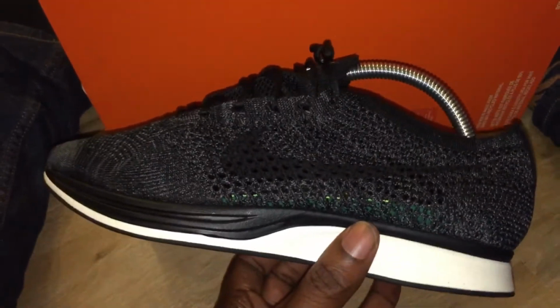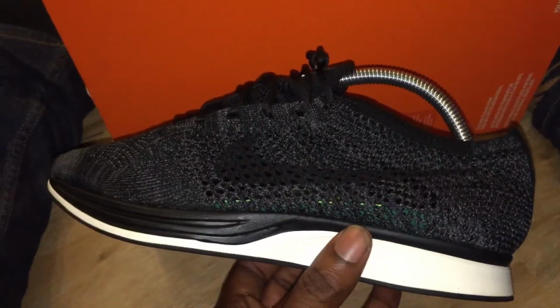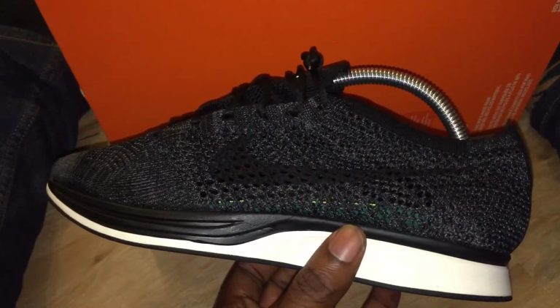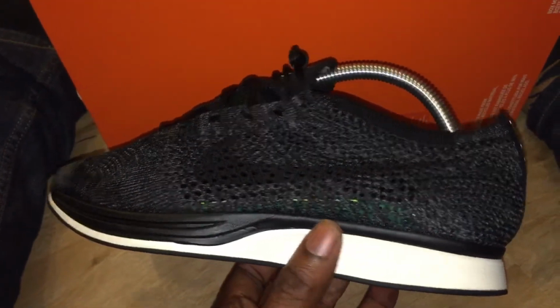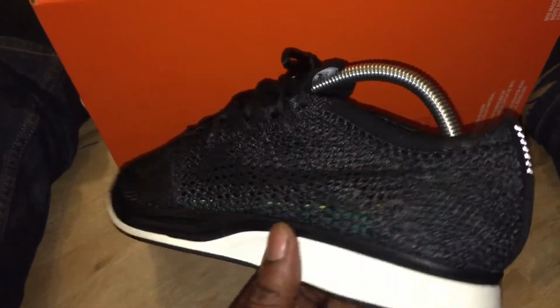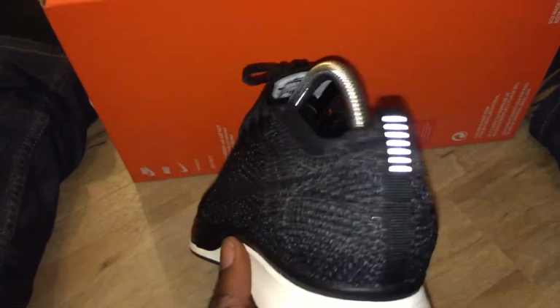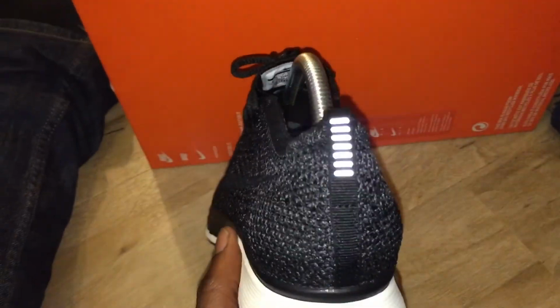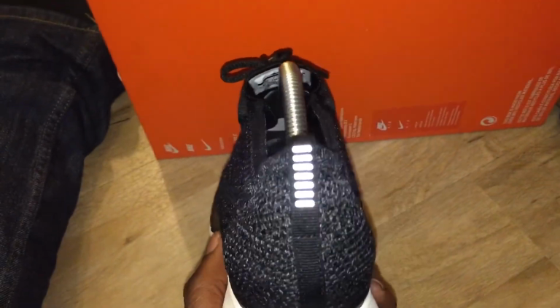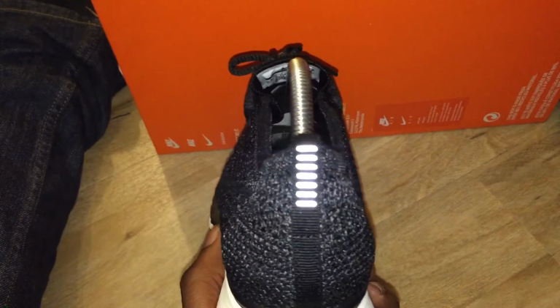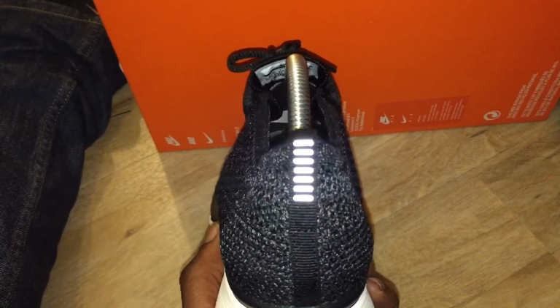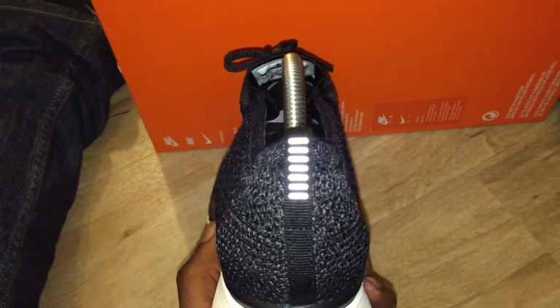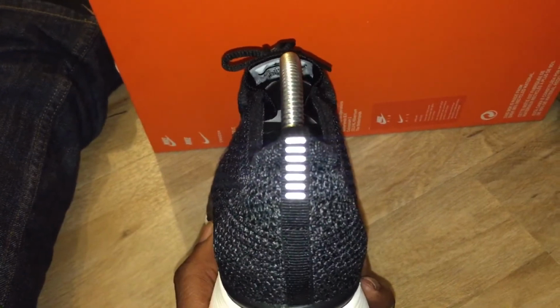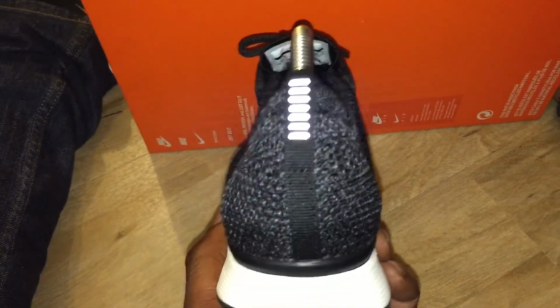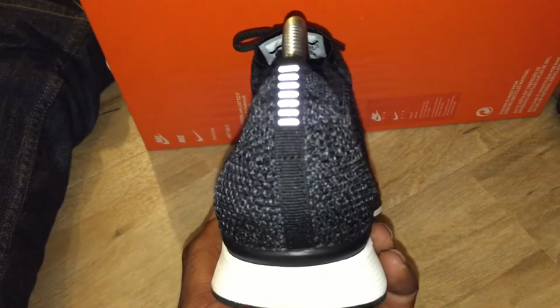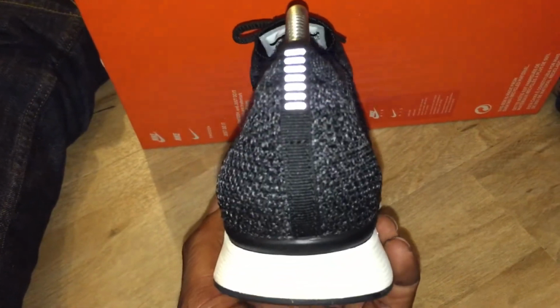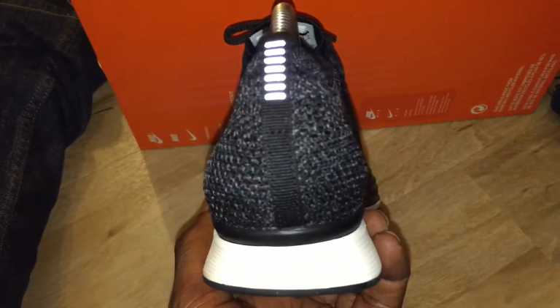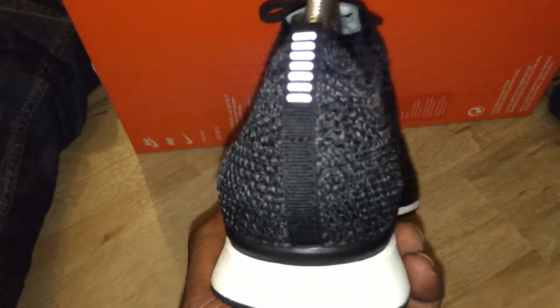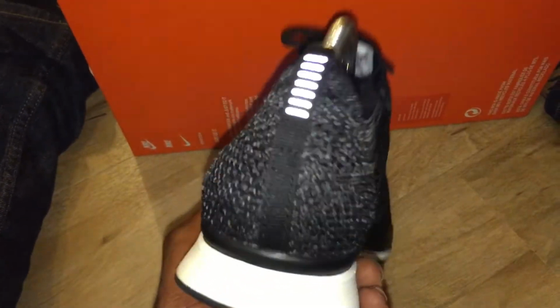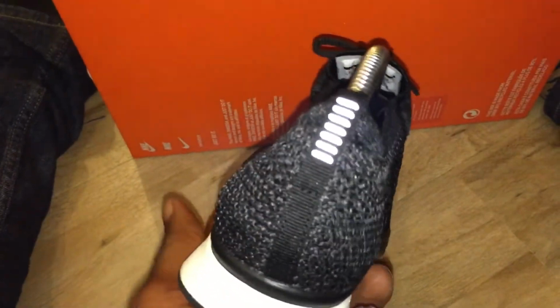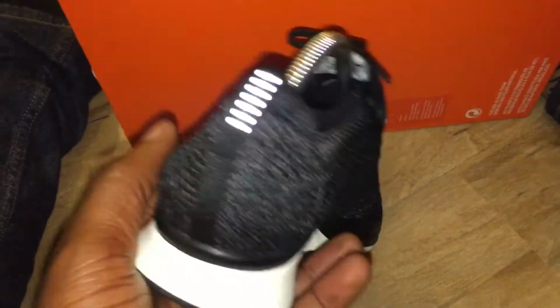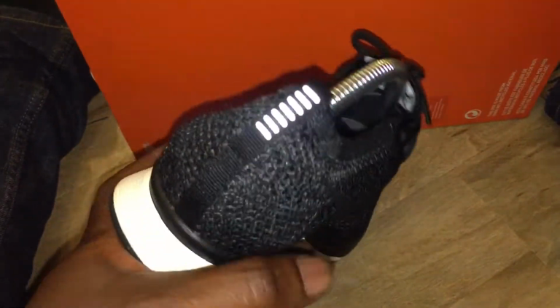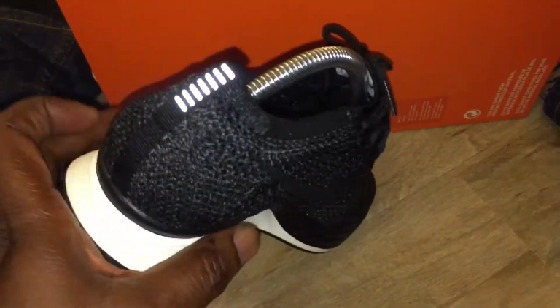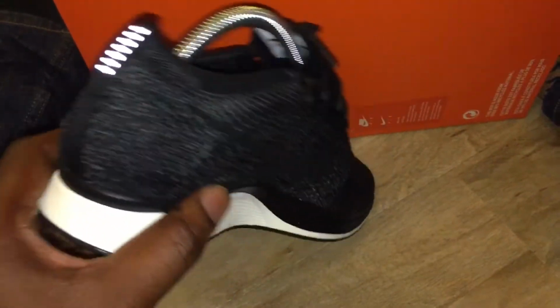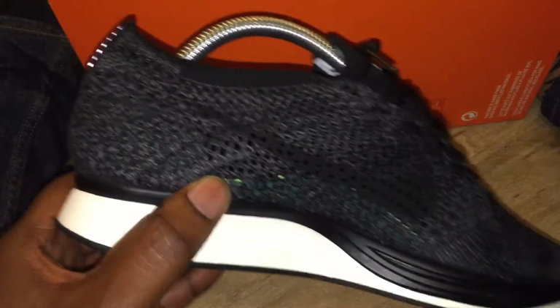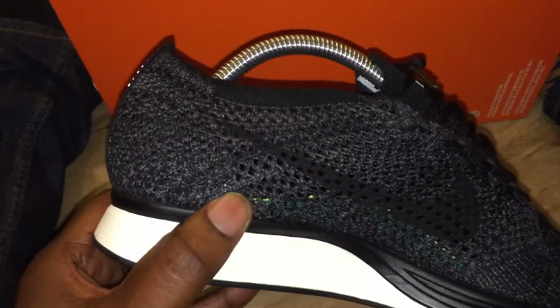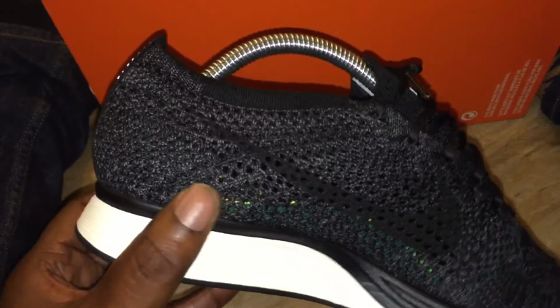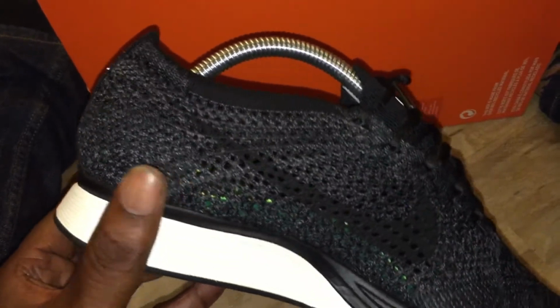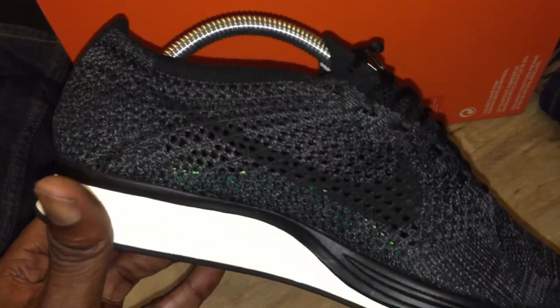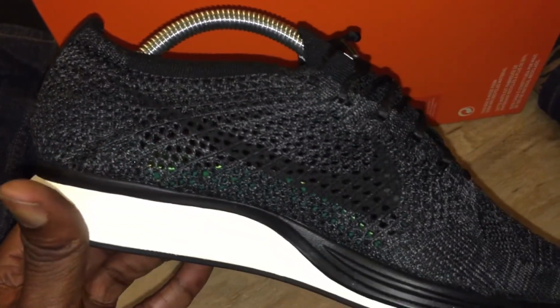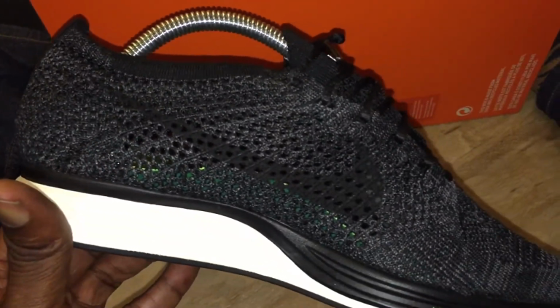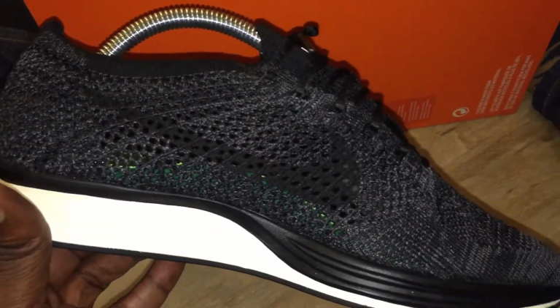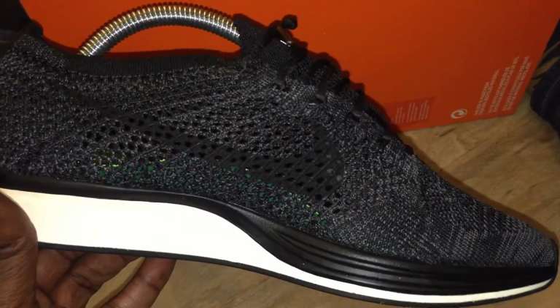There isn't much I can say about the trainer - it's a Flyknit Racer, it's got the 3M accents on the back. It's just a Flyknit Racer.